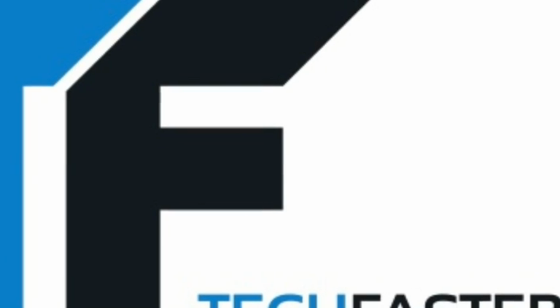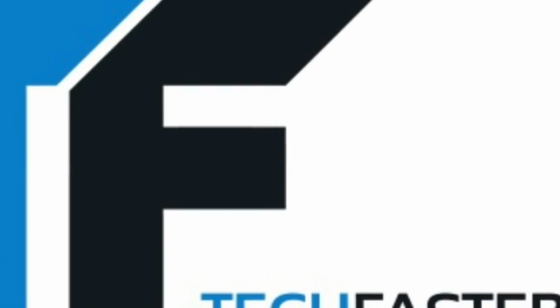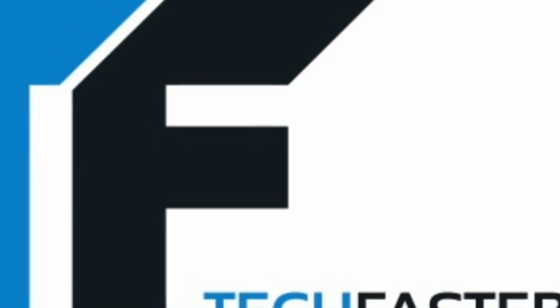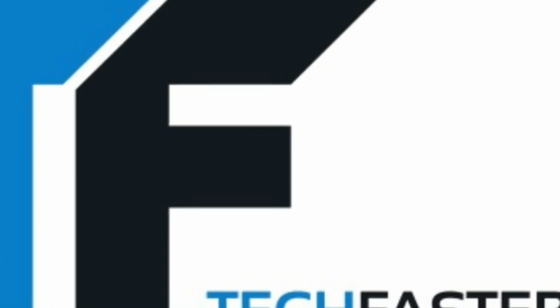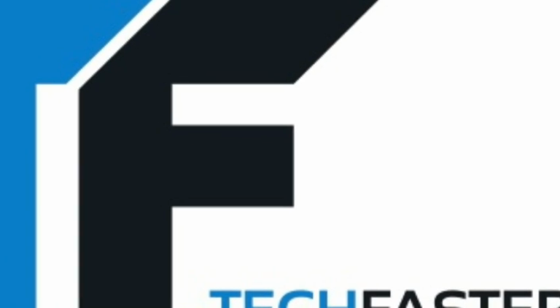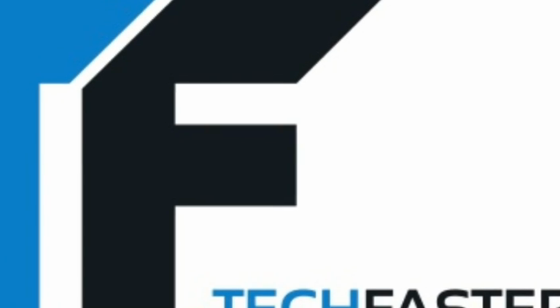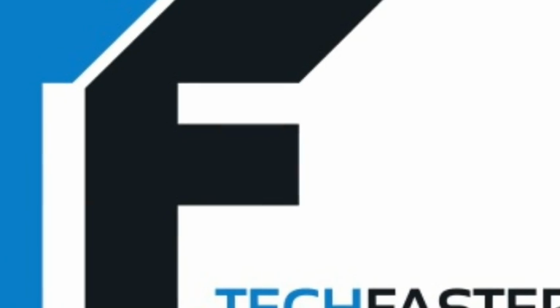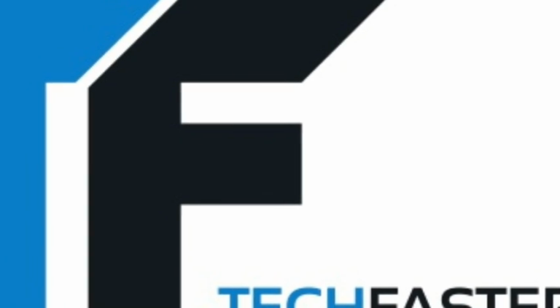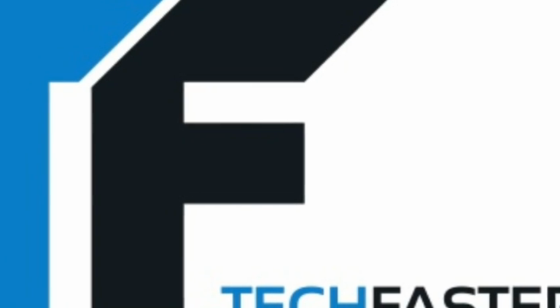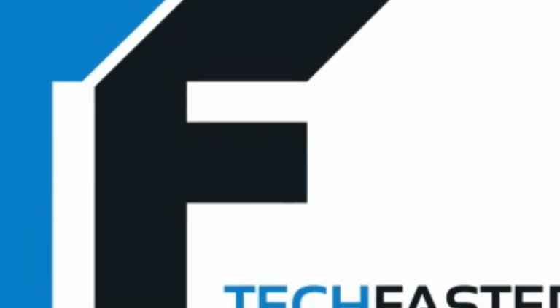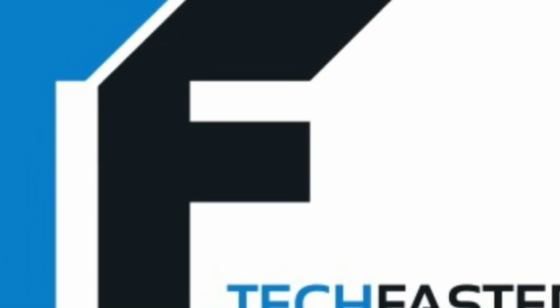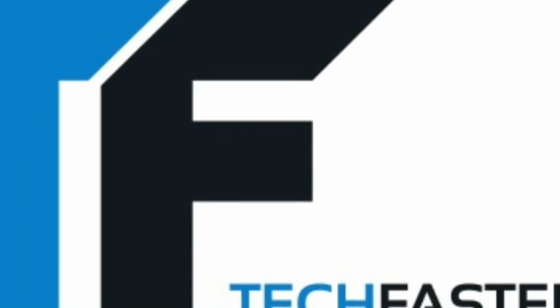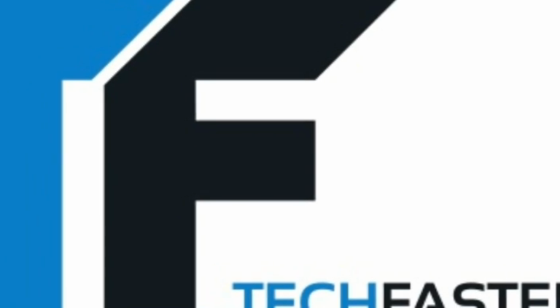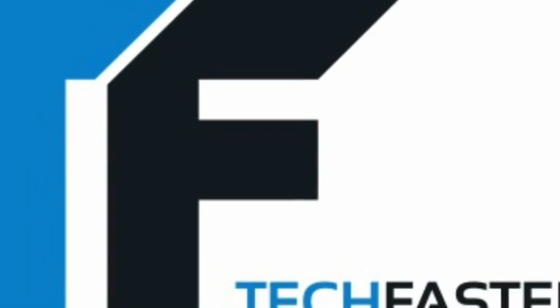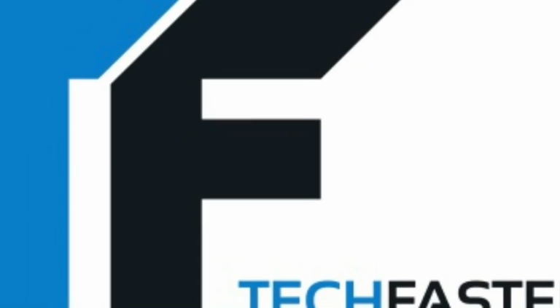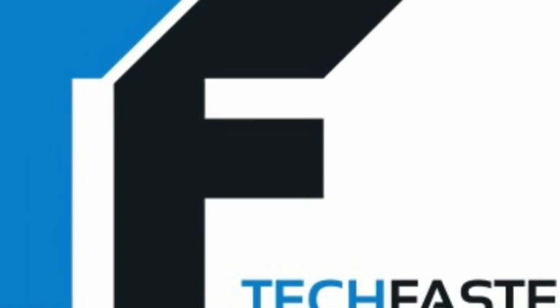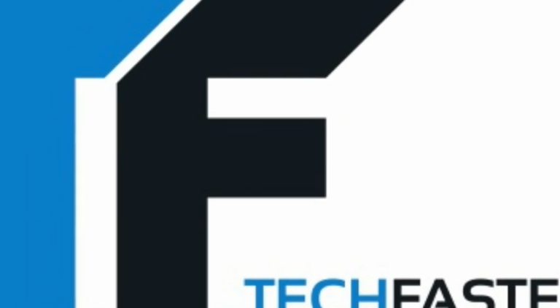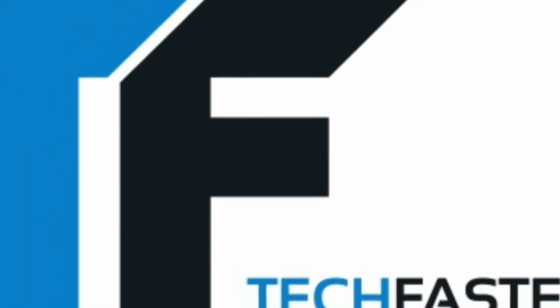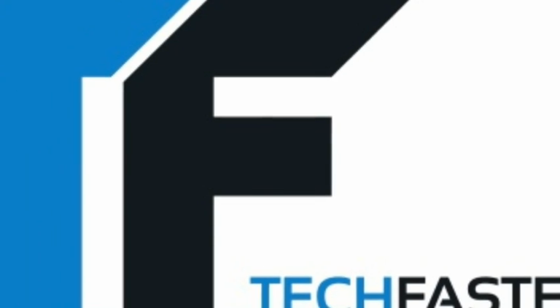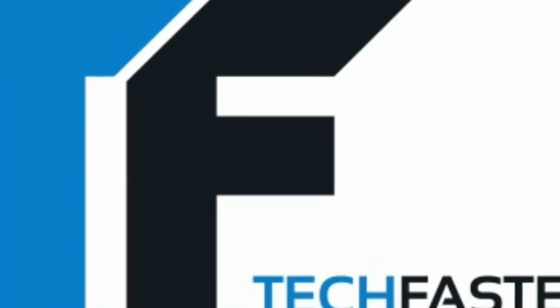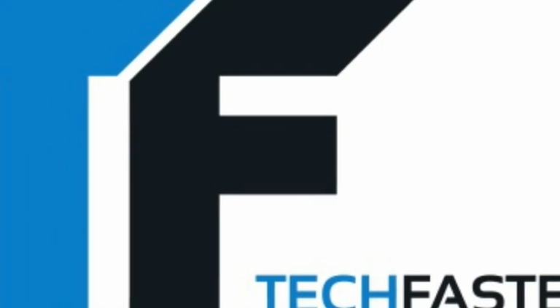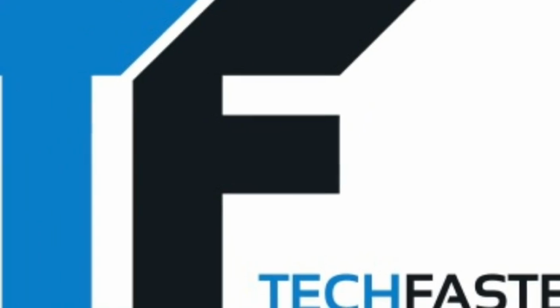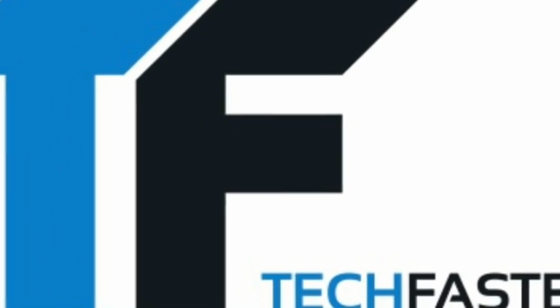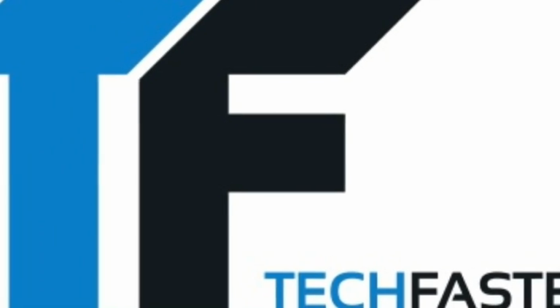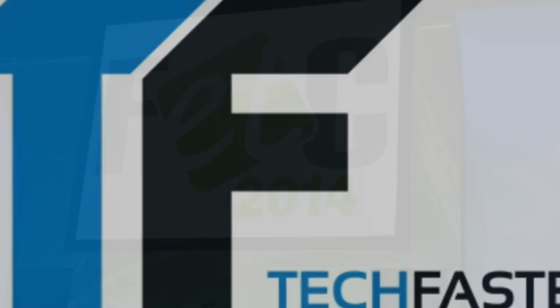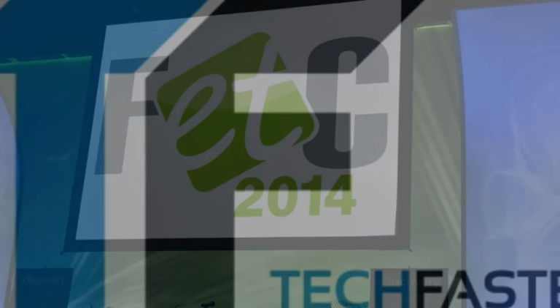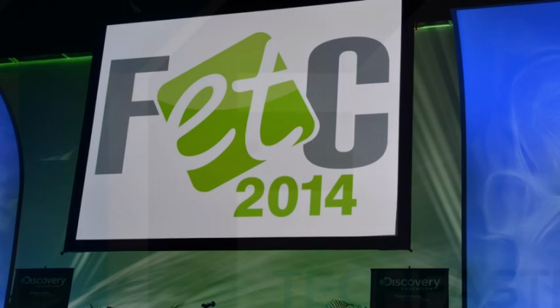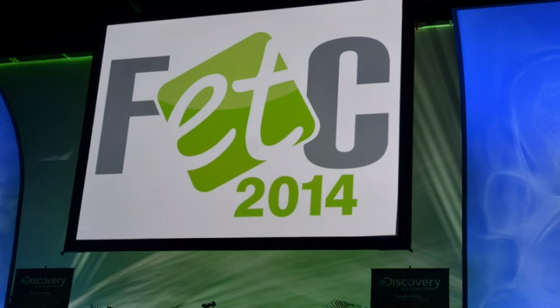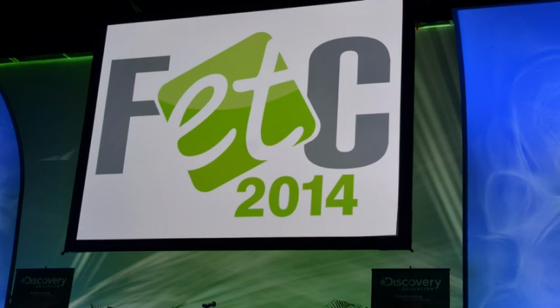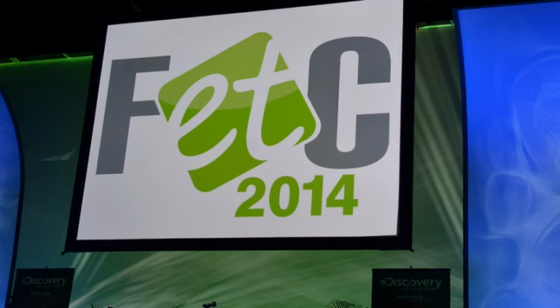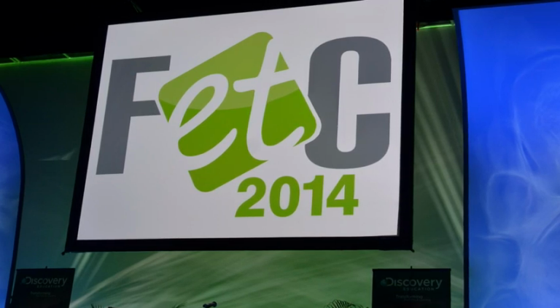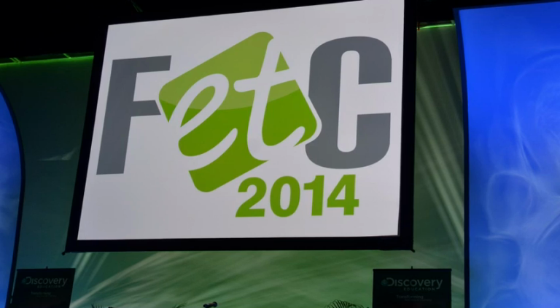When nature rears her cold, cold head — ice, snow, and wintry mixes everywhere up and down the East Coast — there's one team you can count on to bring you Tech Faster from the Florida Education Tech Conference.